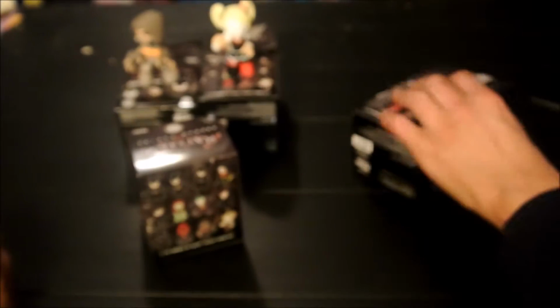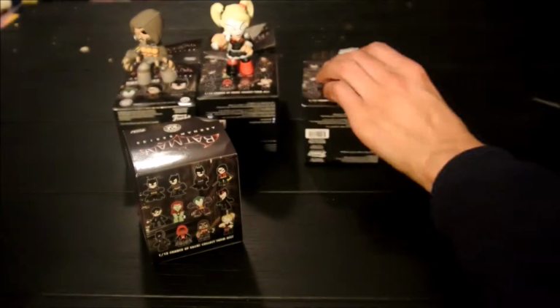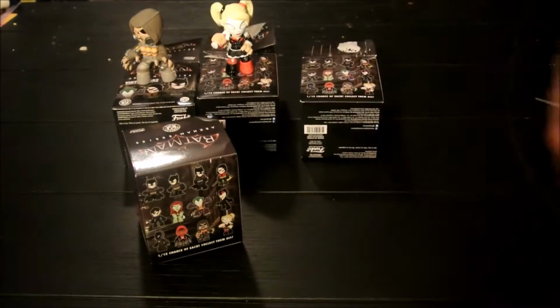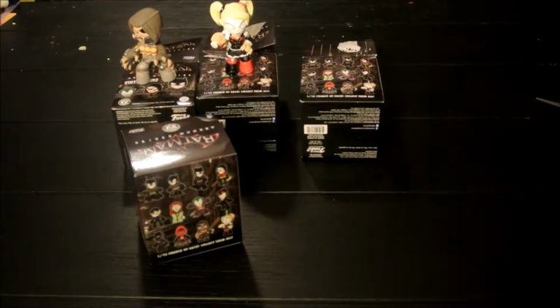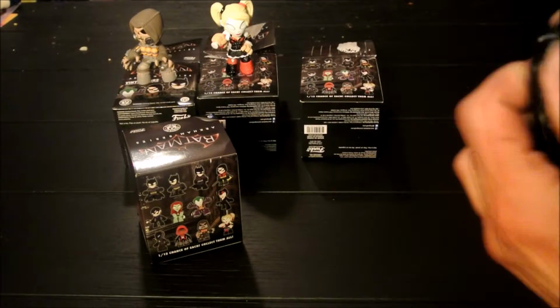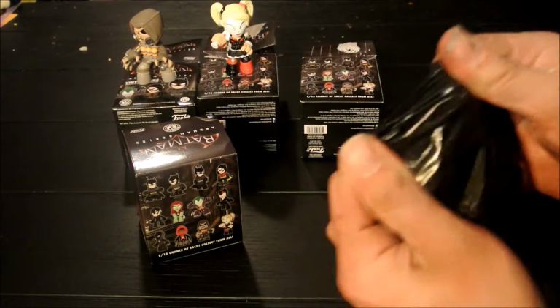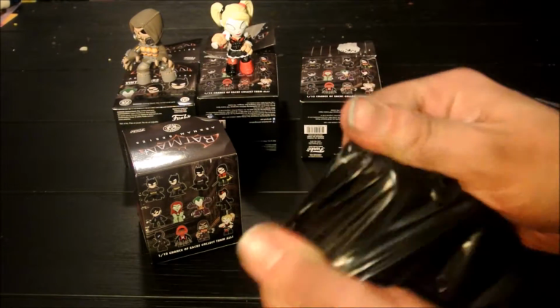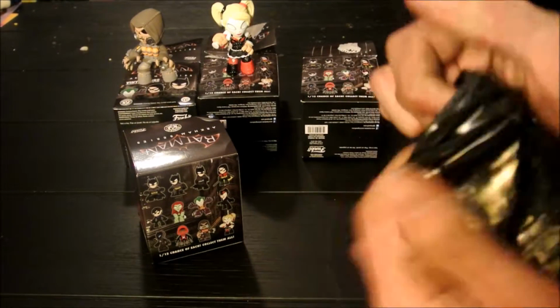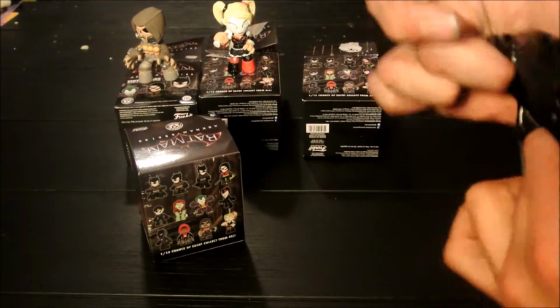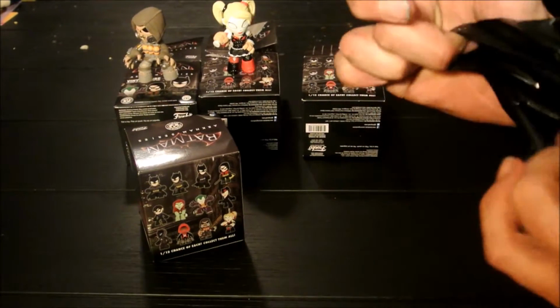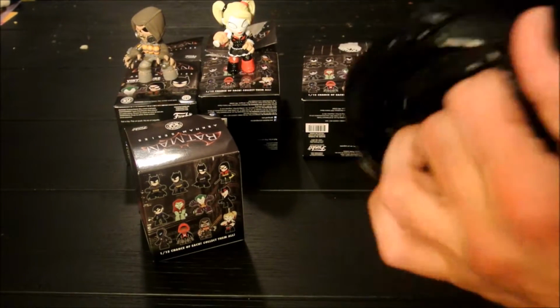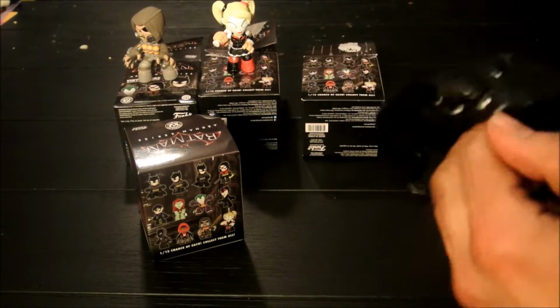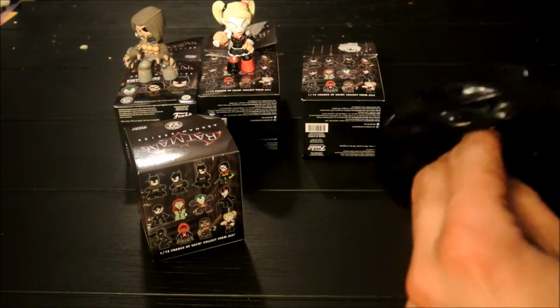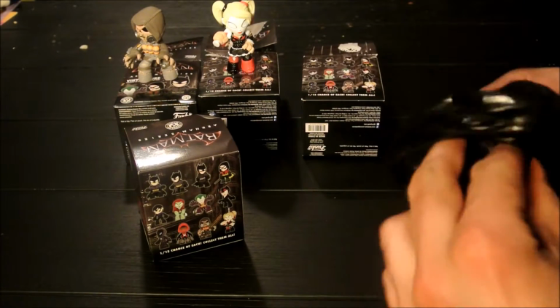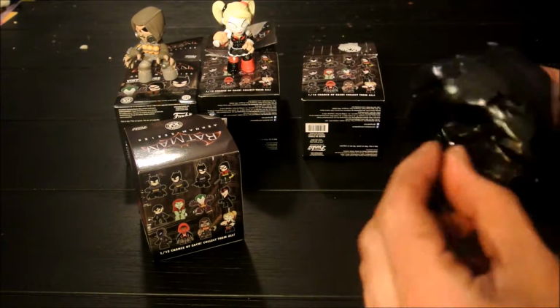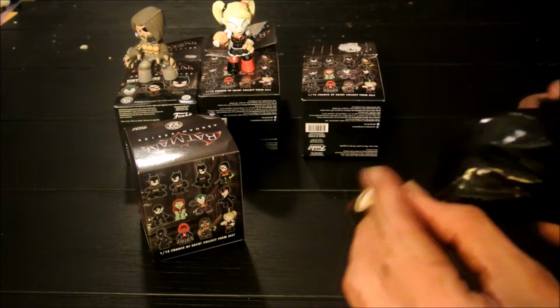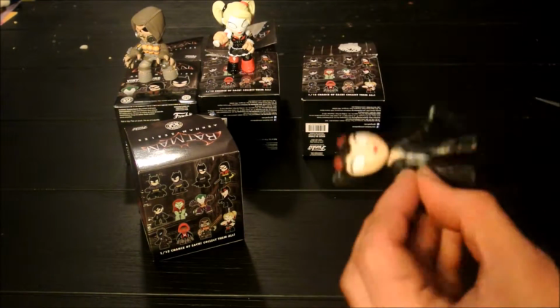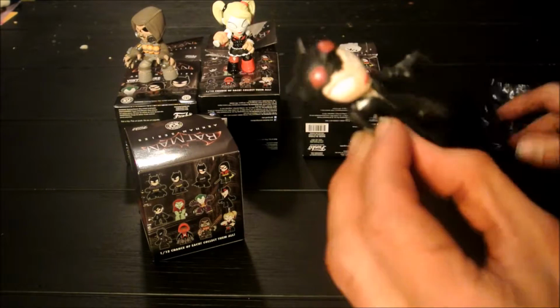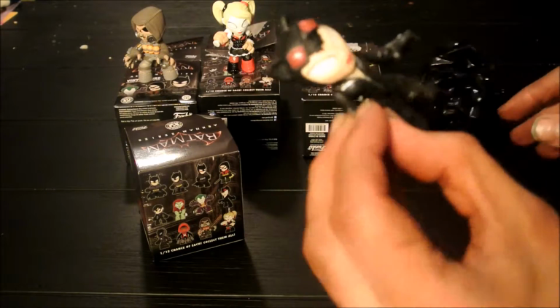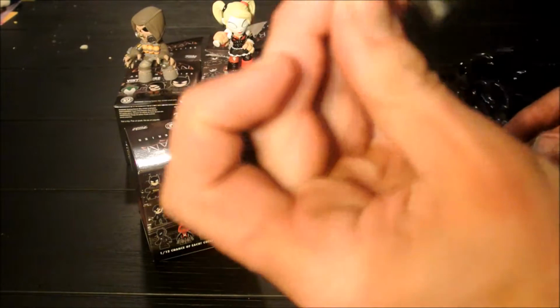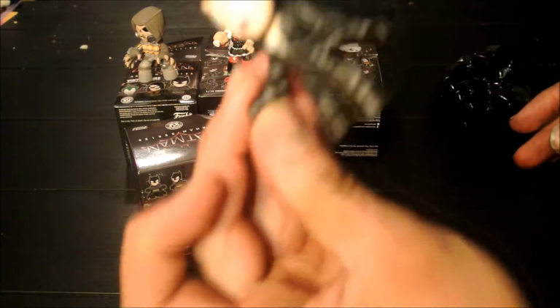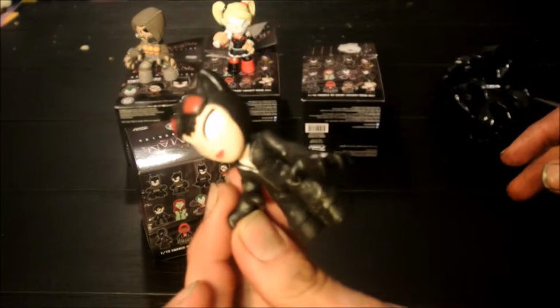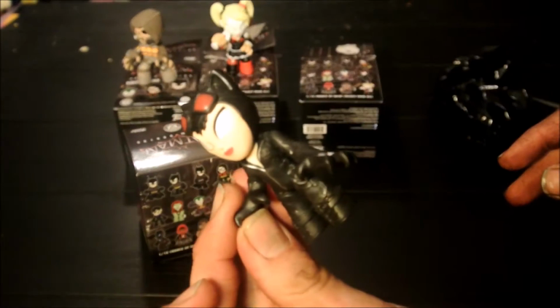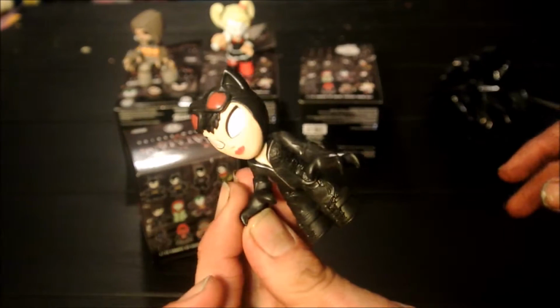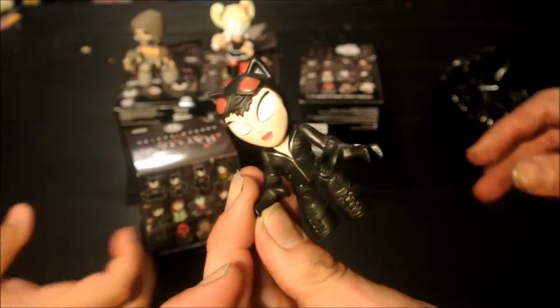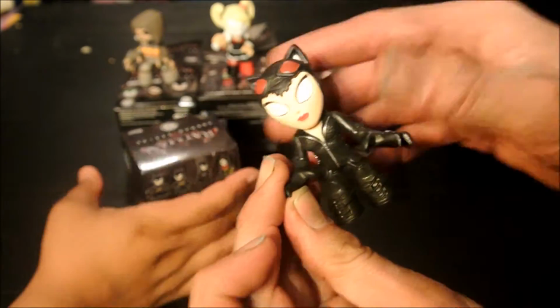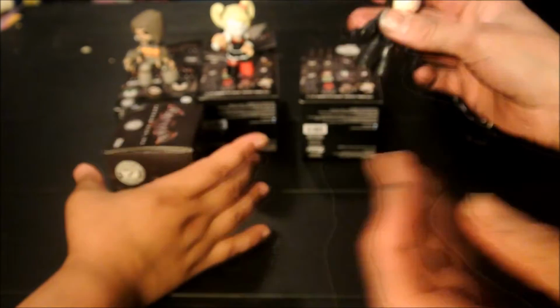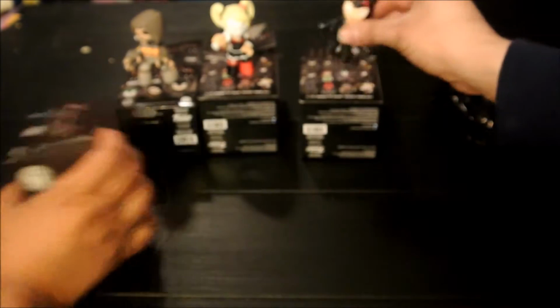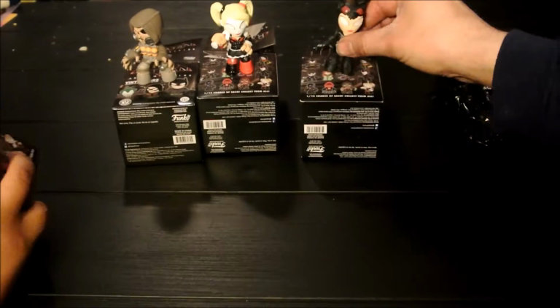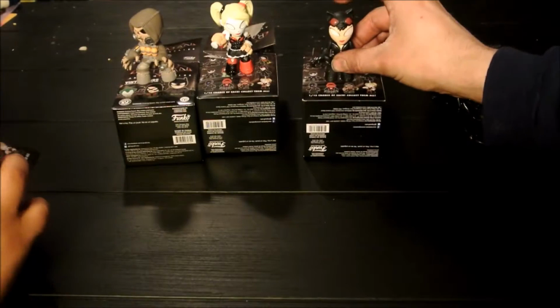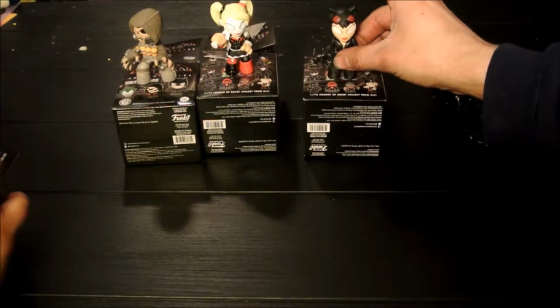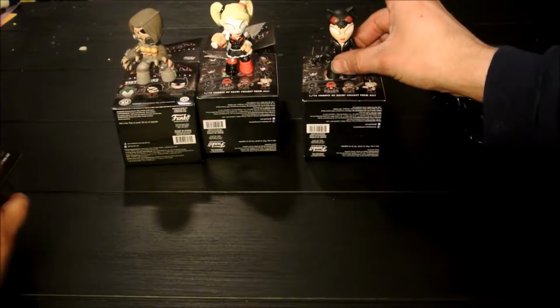I'll go for another one — number three. Please not a repeat. Please not a repeat. Catwoman! Wow, yay. All right, we're doing really good today.